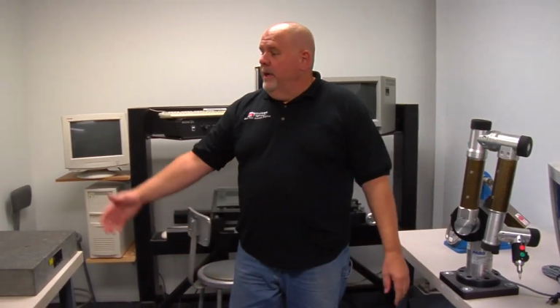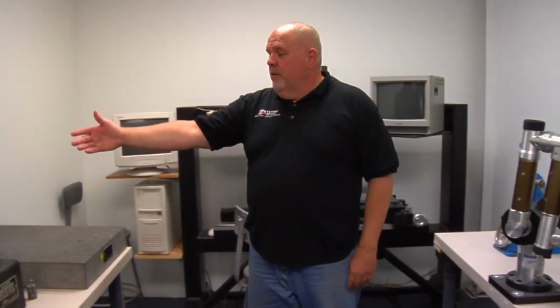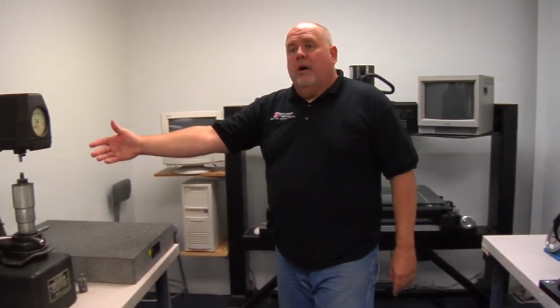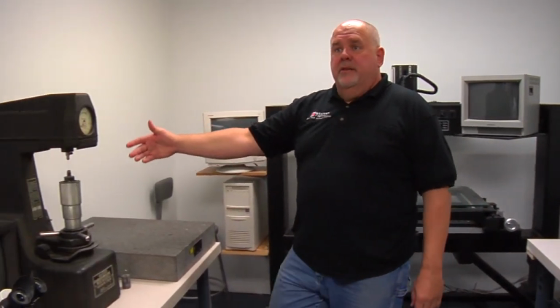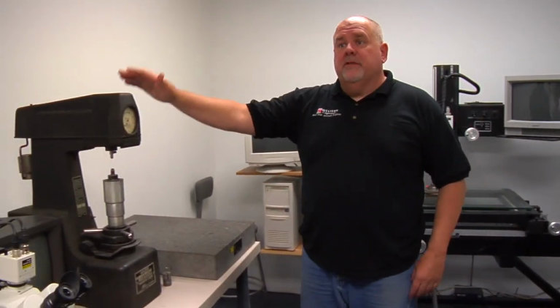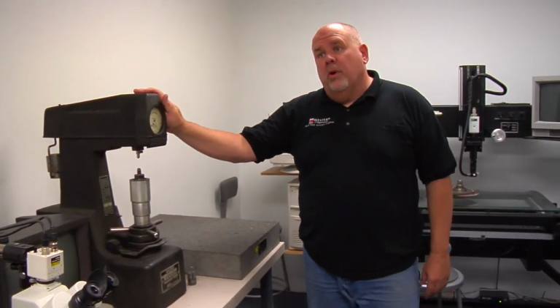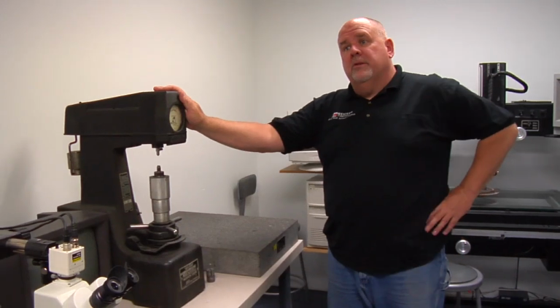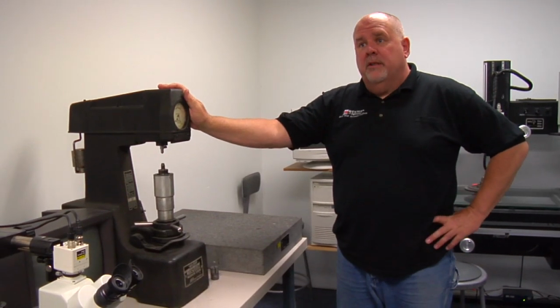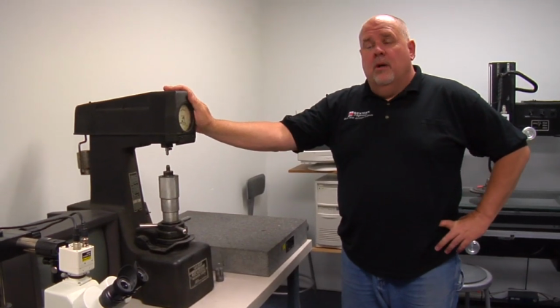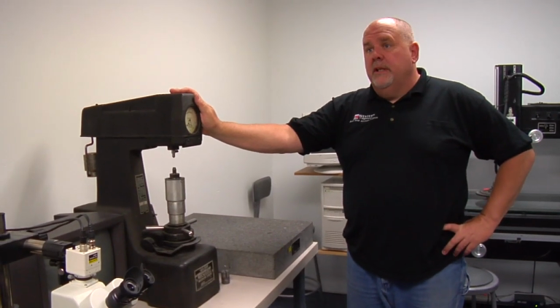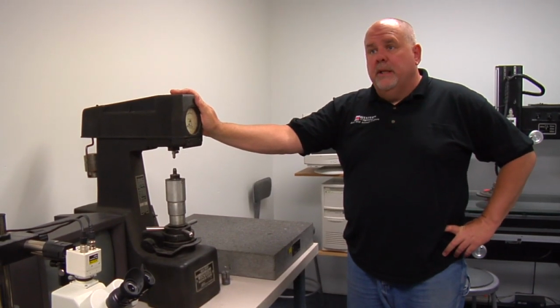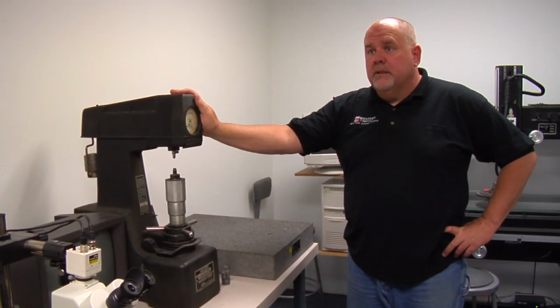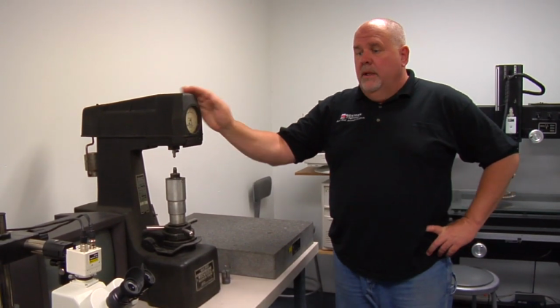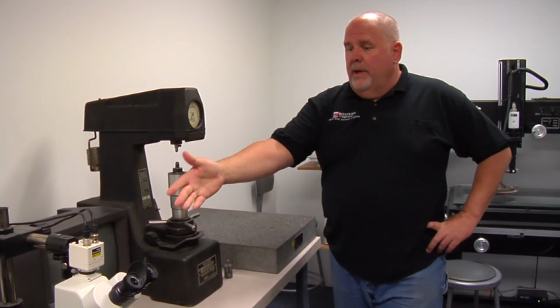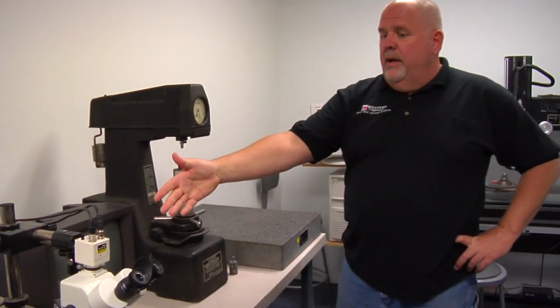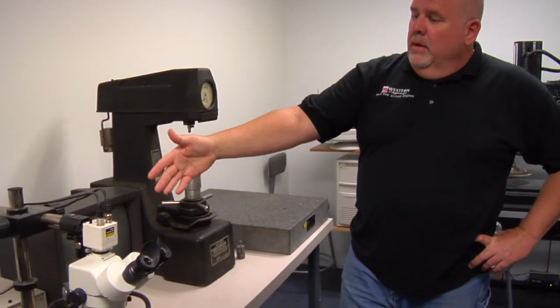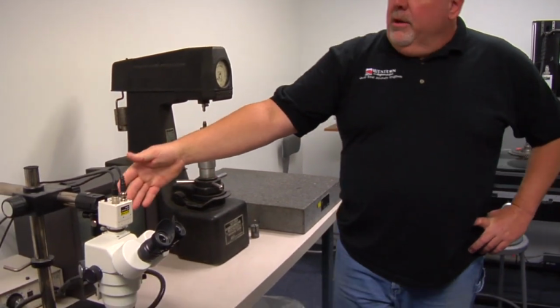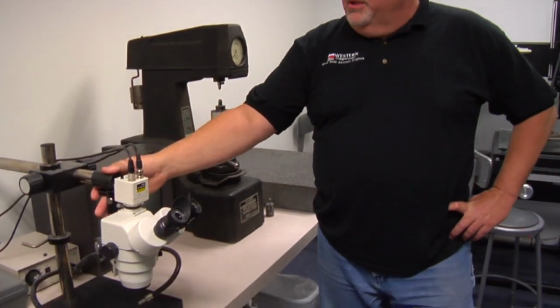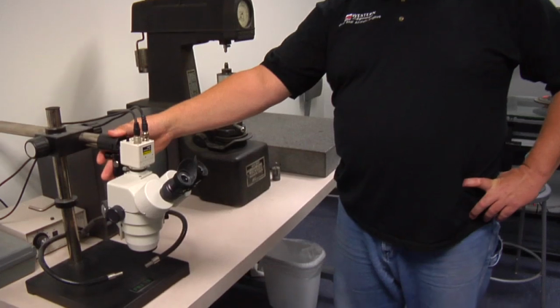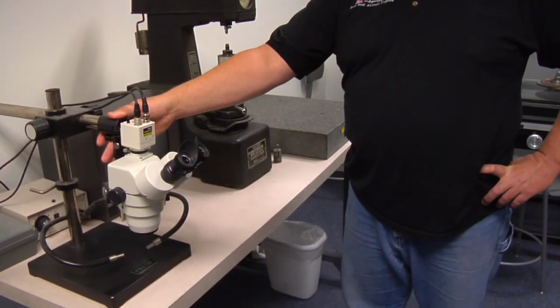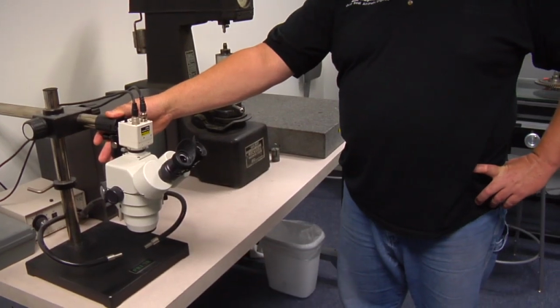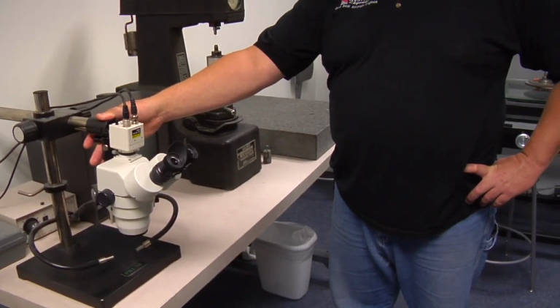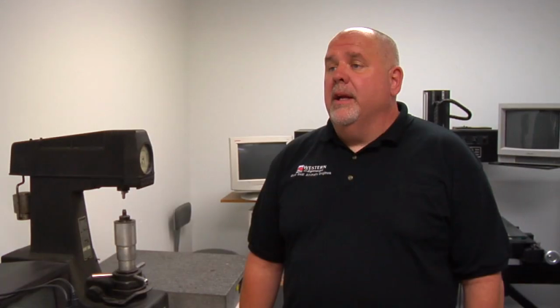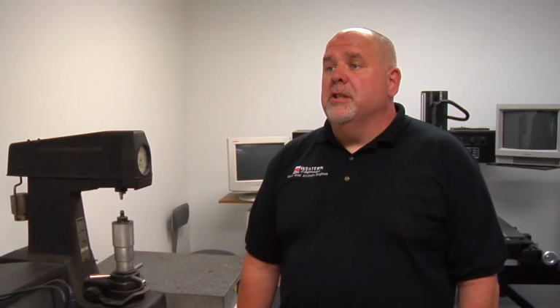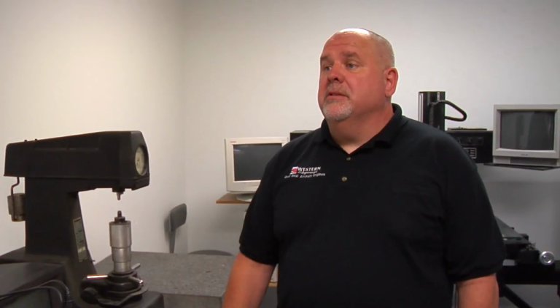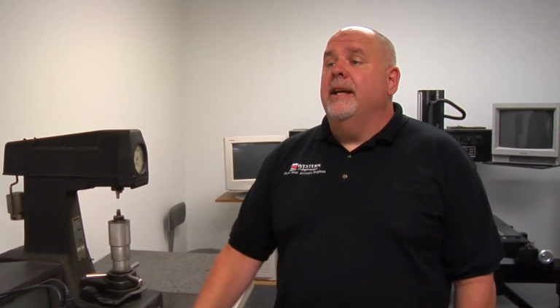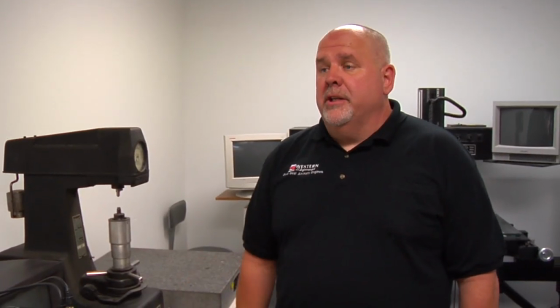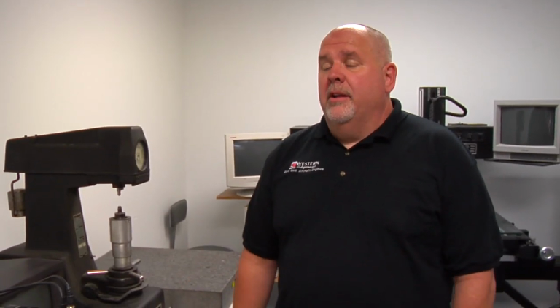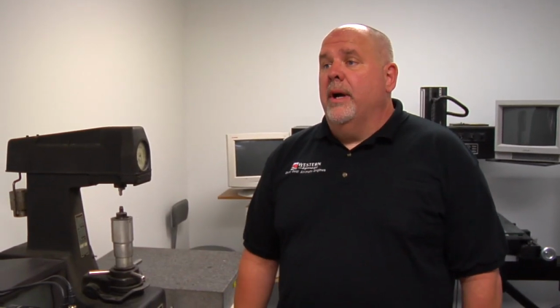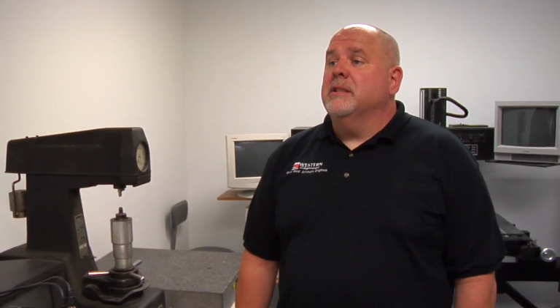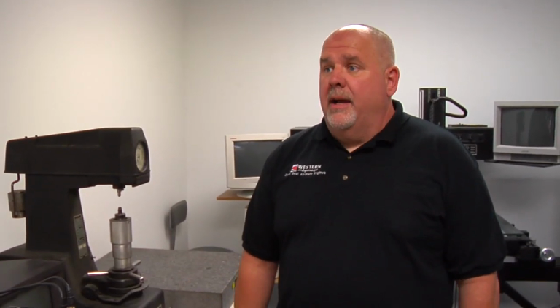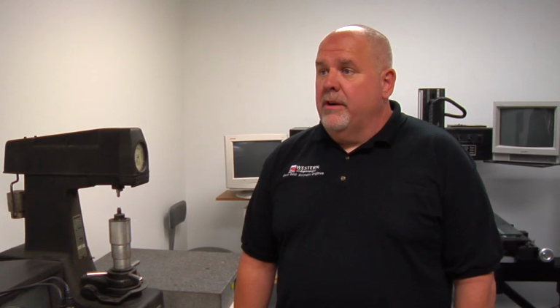Over here we have a Rockwell hardness tester to test for our erodible parts — the hardness on CT disc, PT disc. Here we have a microscope to check for bearing damage. With all this equipment here, we can keep our inspection in-house and the customer will have less downtime for his aircraft.